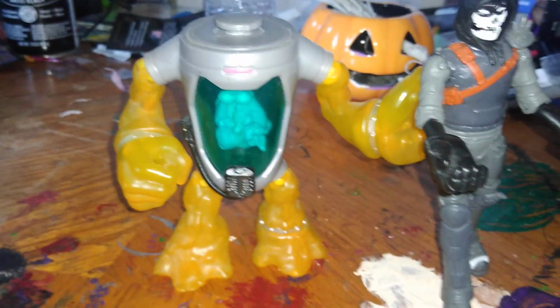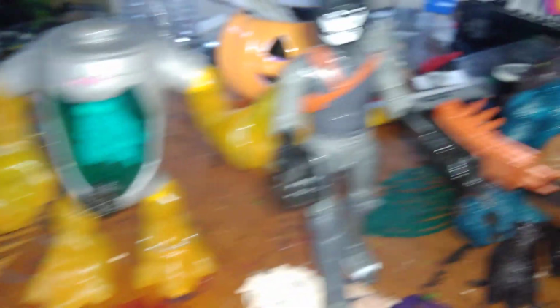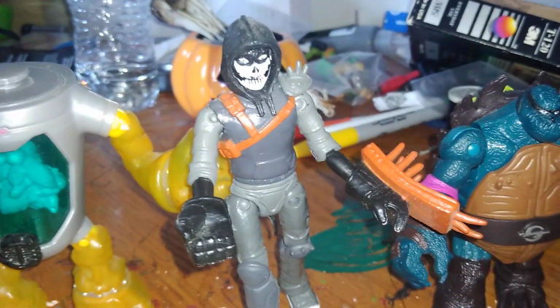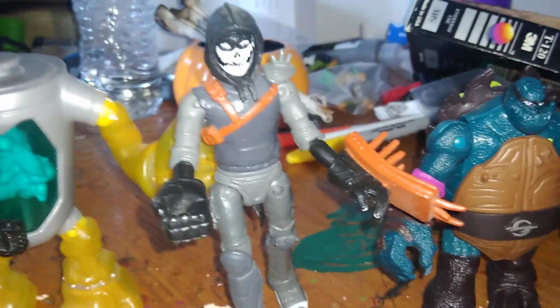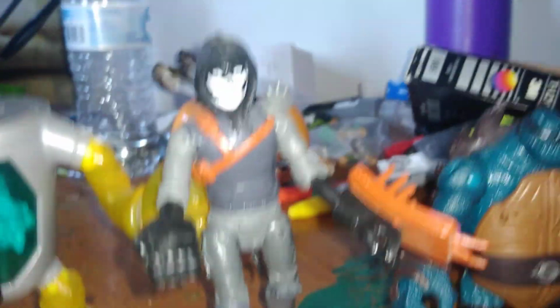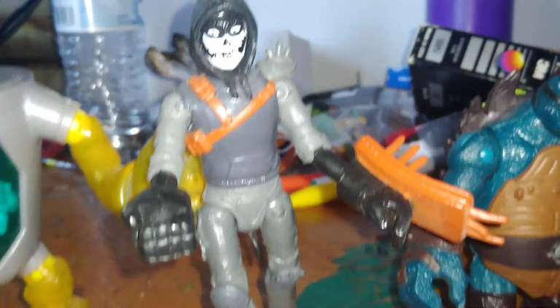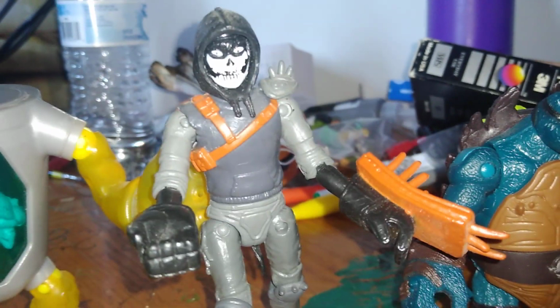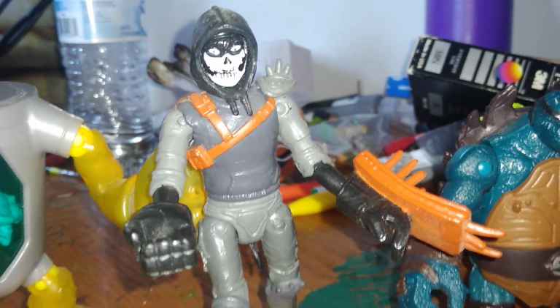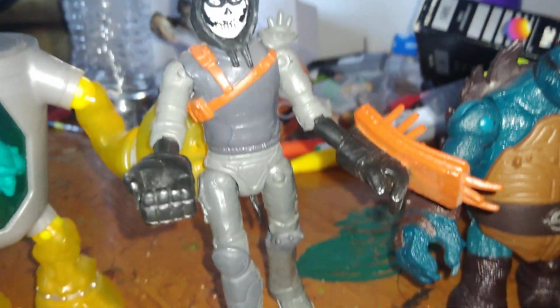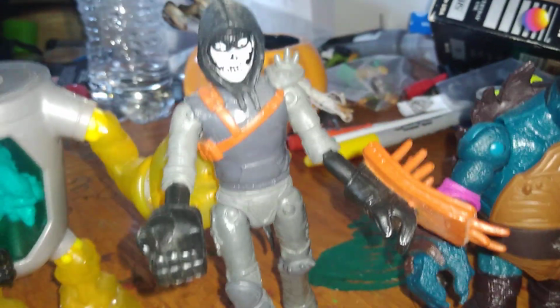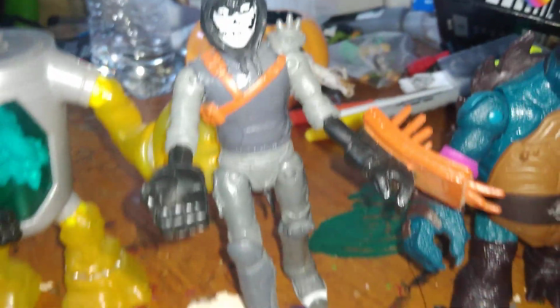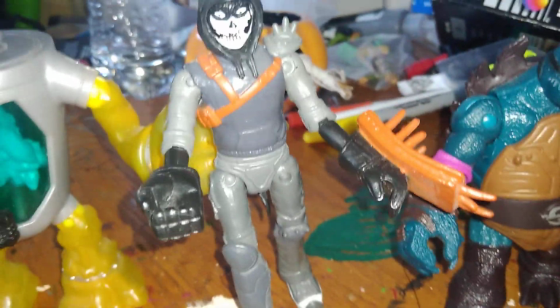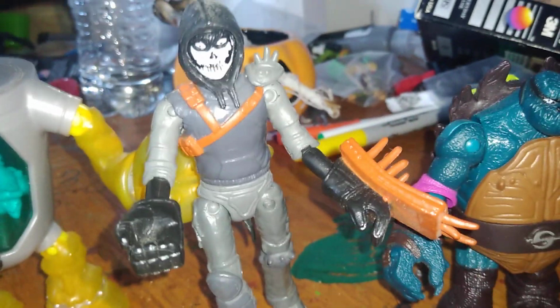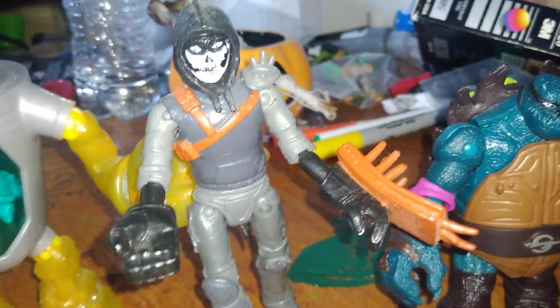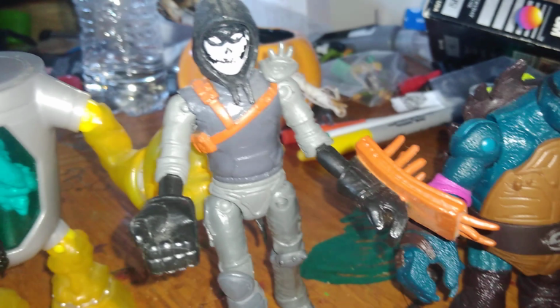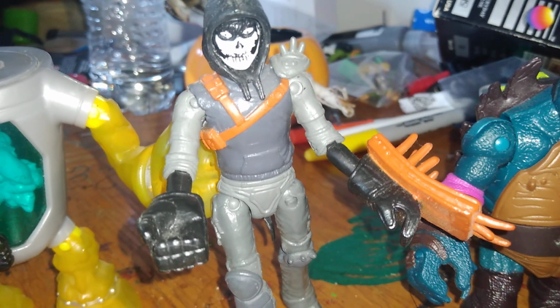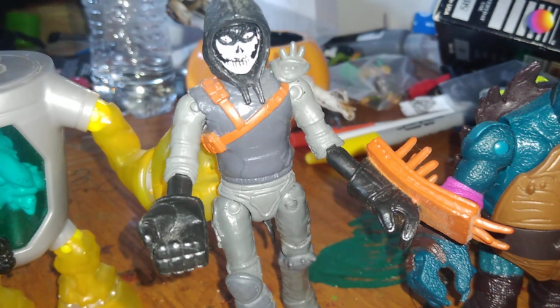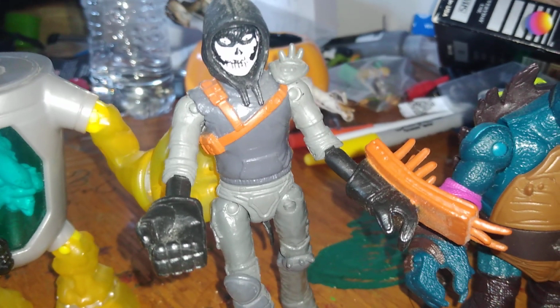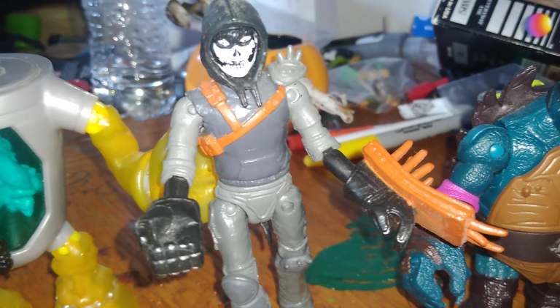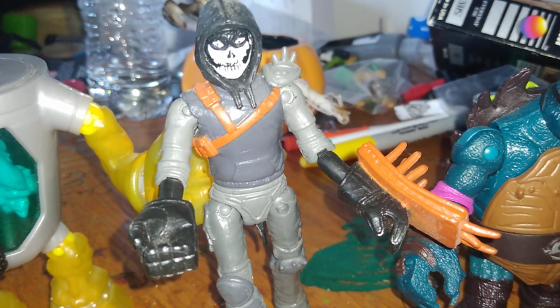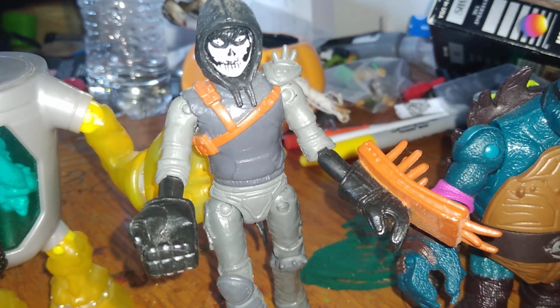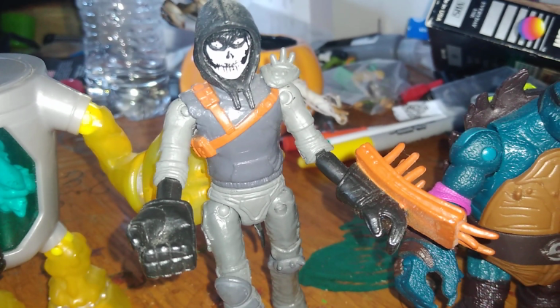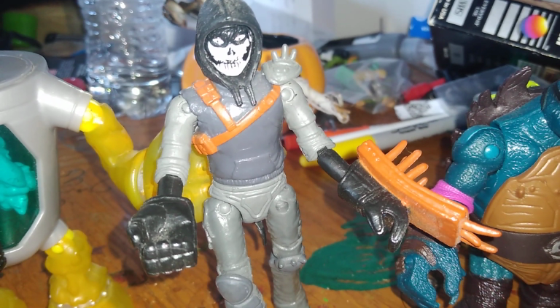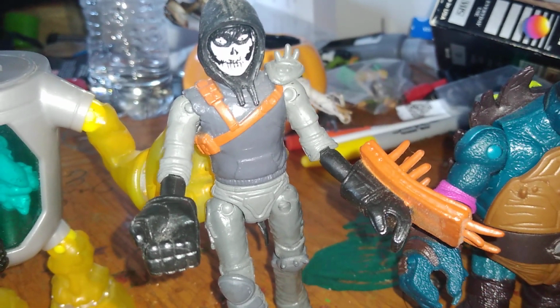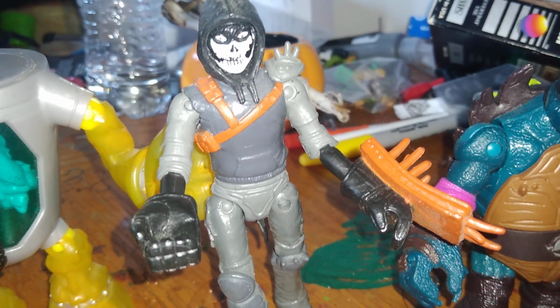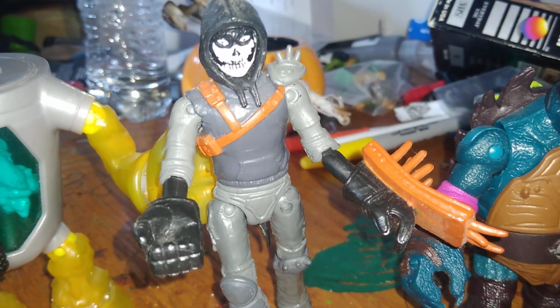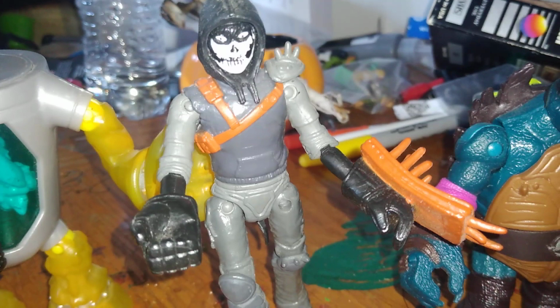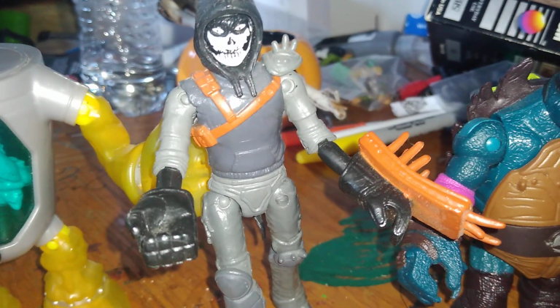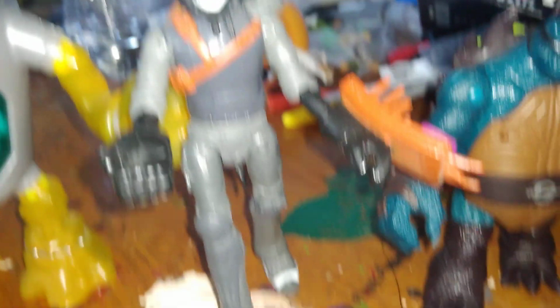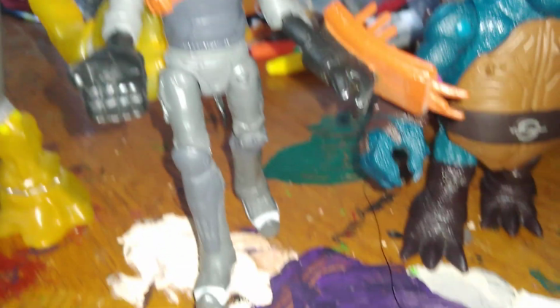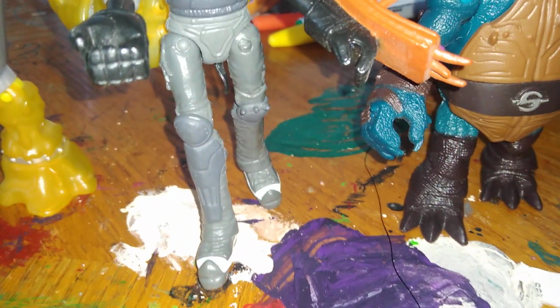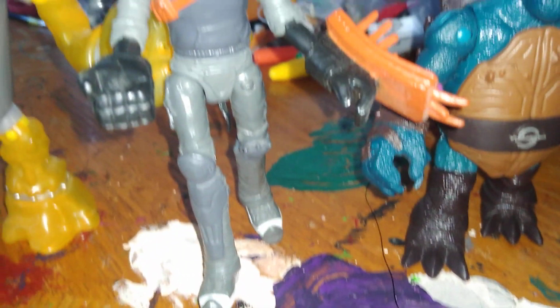Casey Jones — the face is a little bit different, but as you can see the vest is a darker gray, not black. Later on down the line they painted his whole vest black.